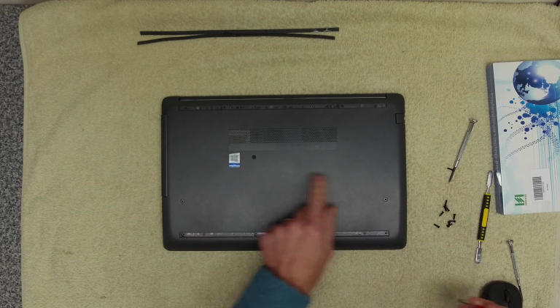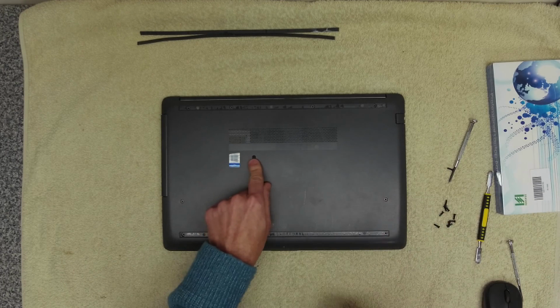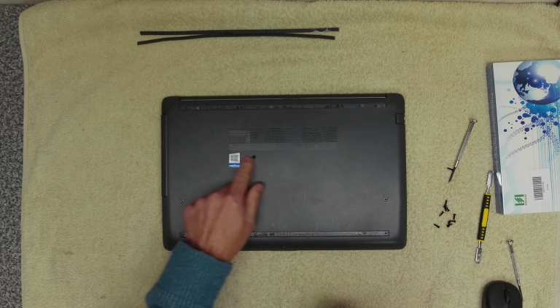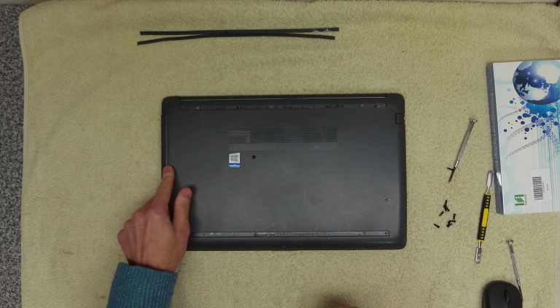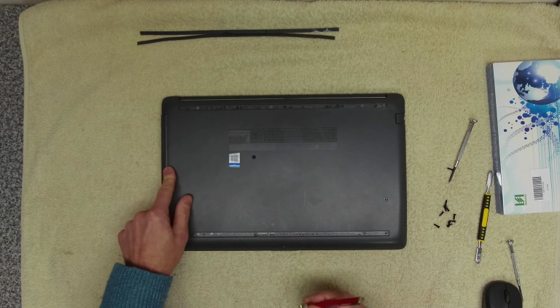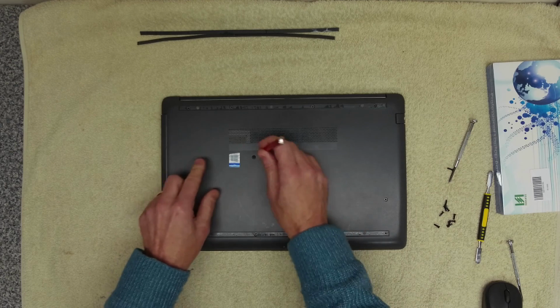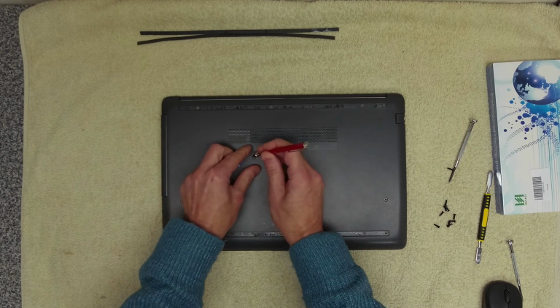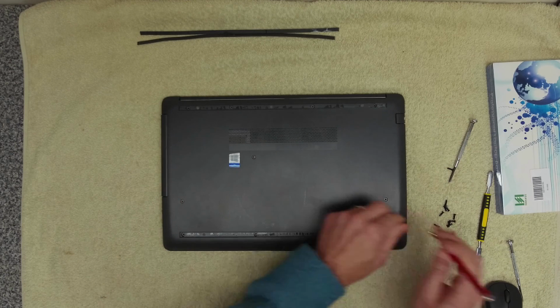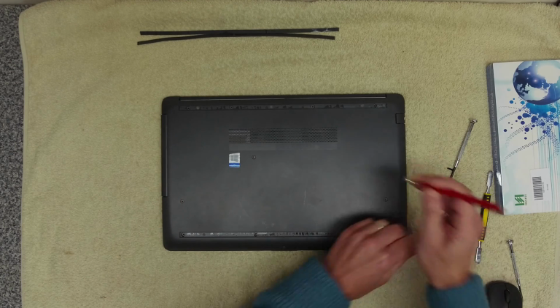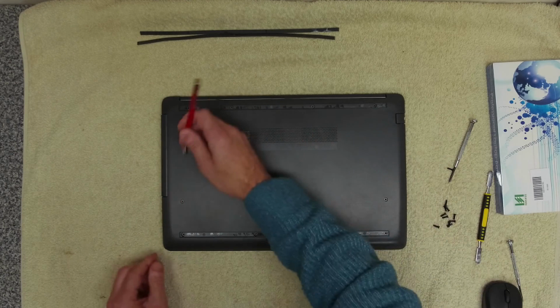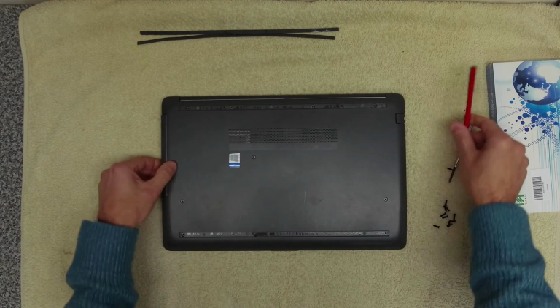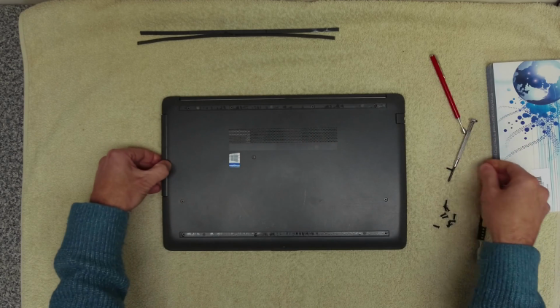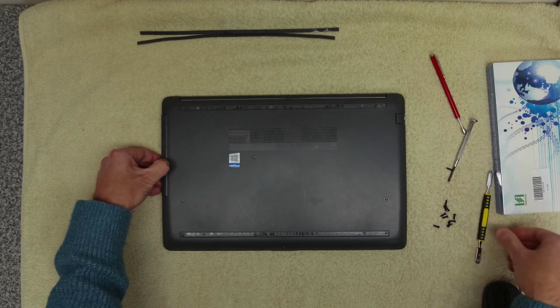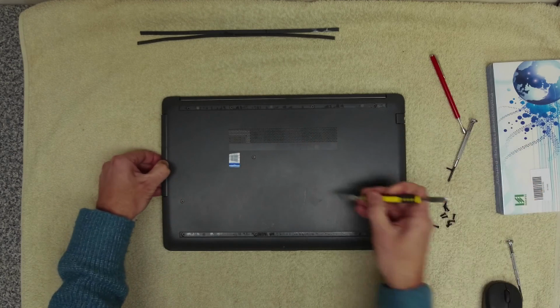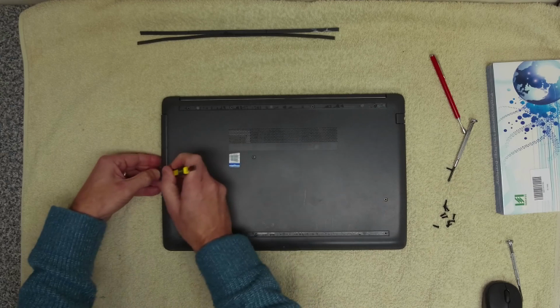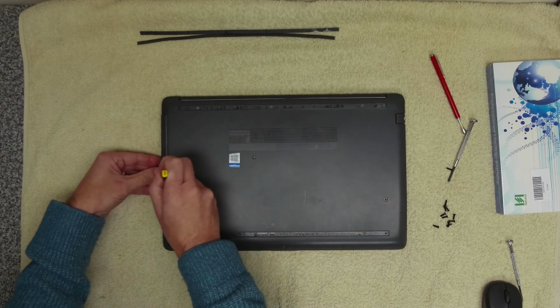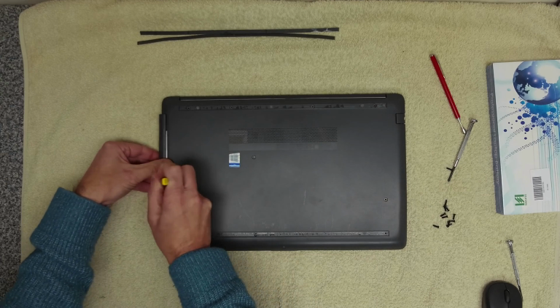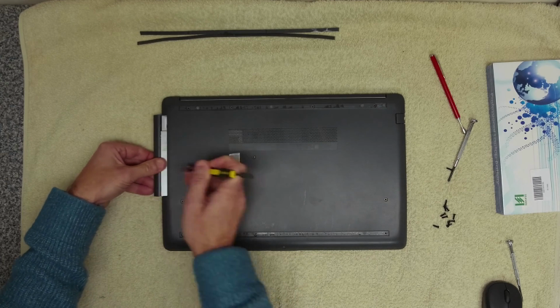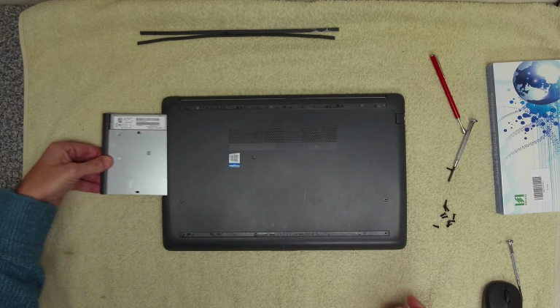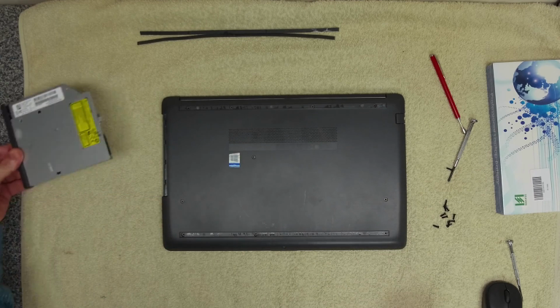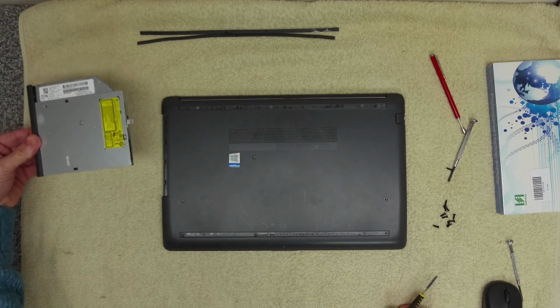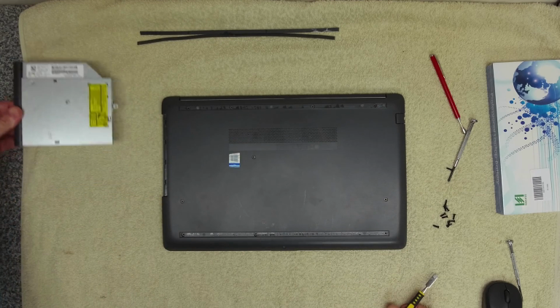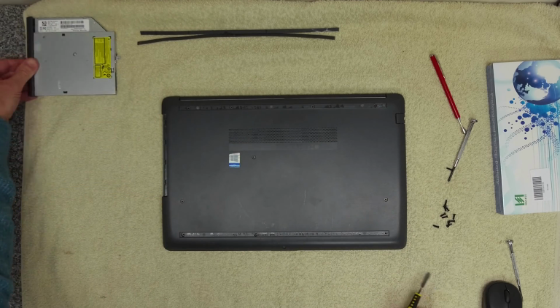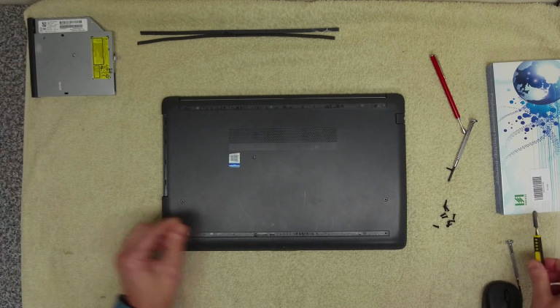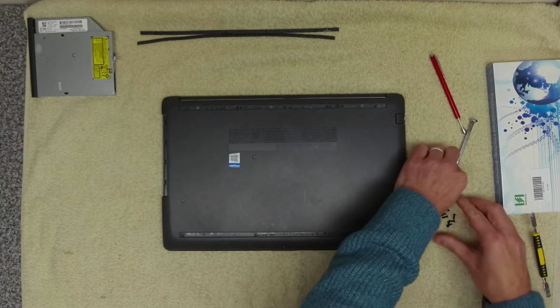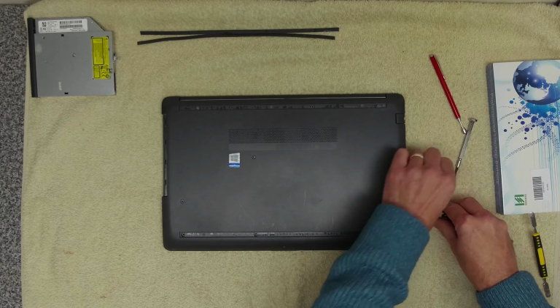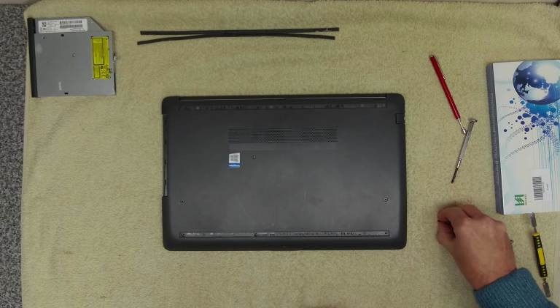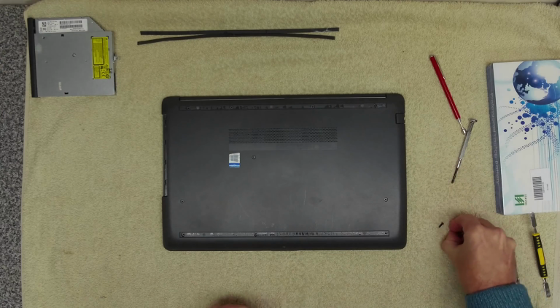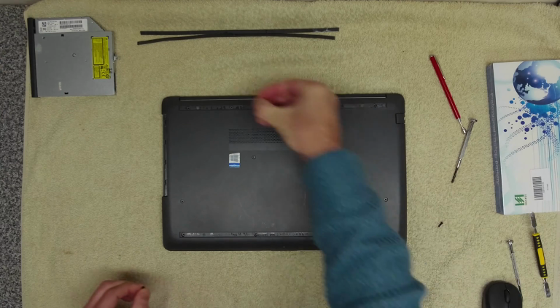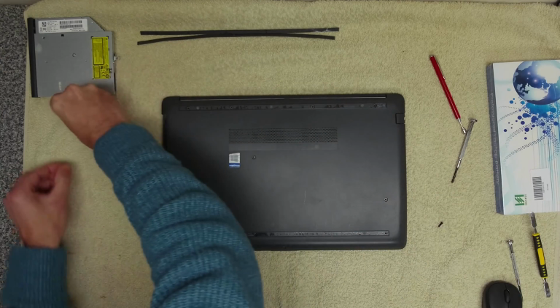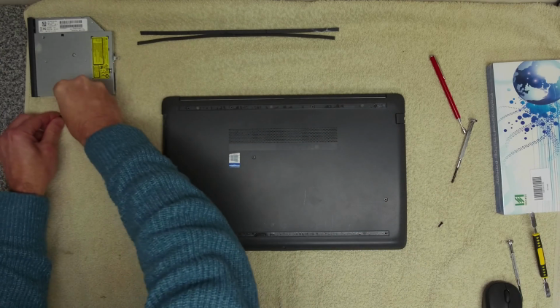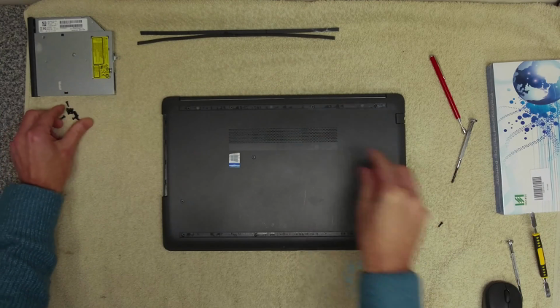This screw here will release the CD or DVD drive — and there we go. So we can remove that and put it to one side along with all of the screws.